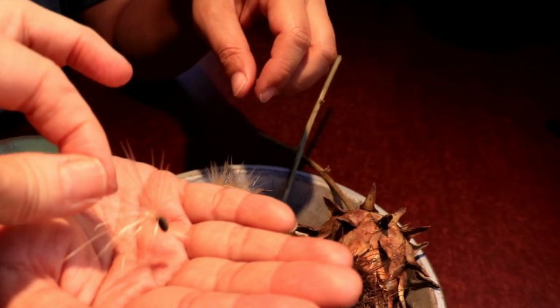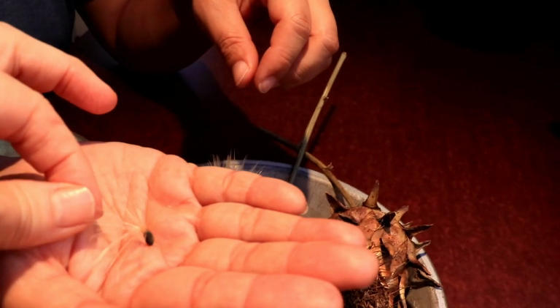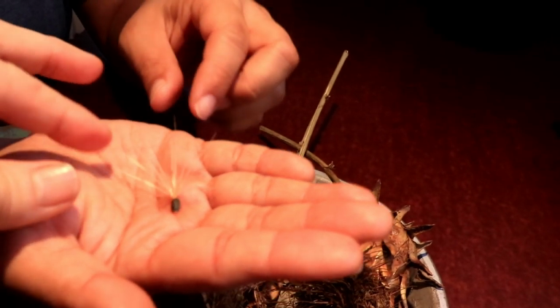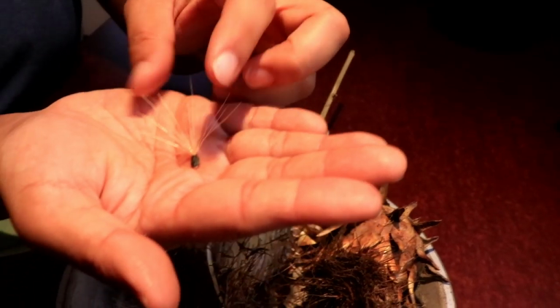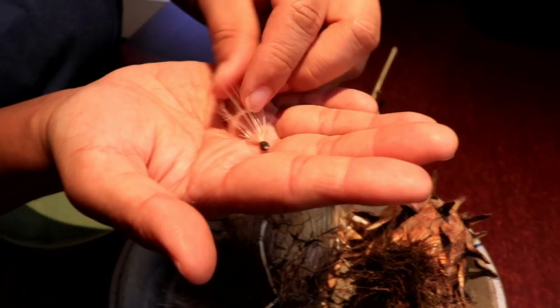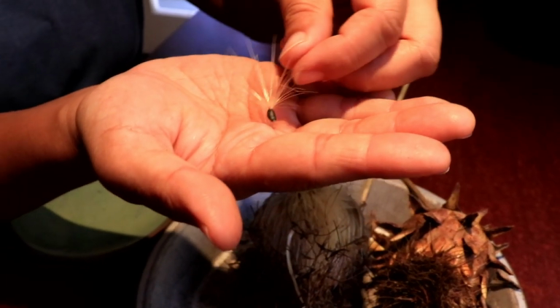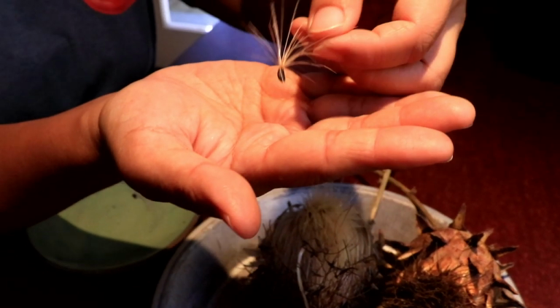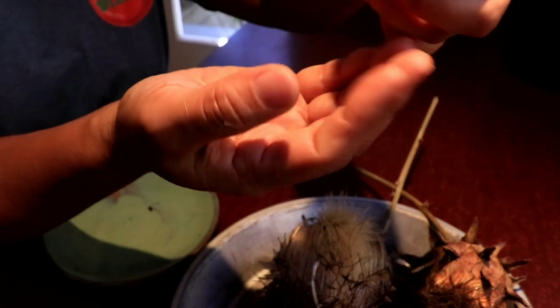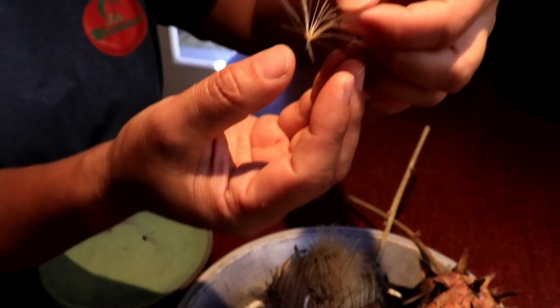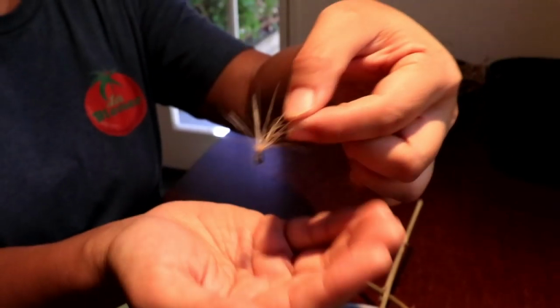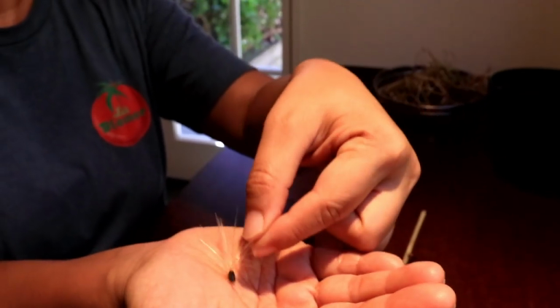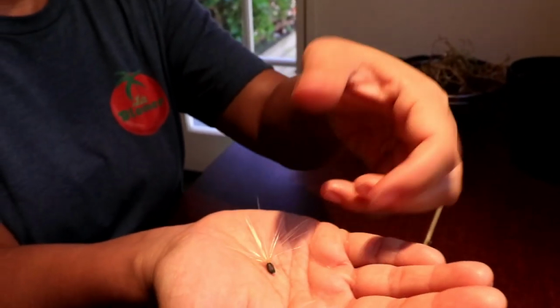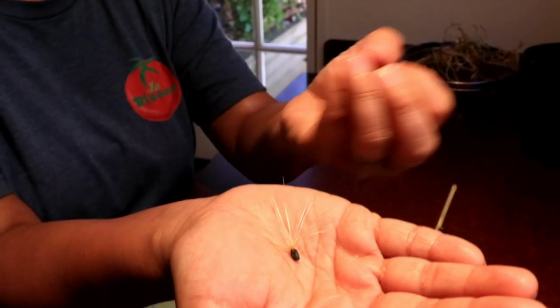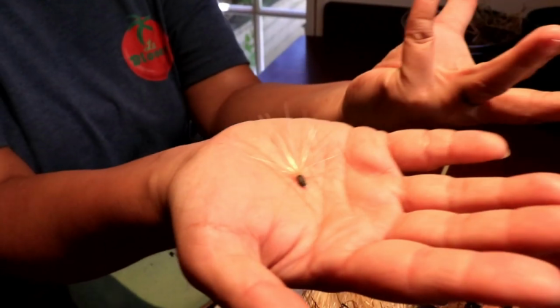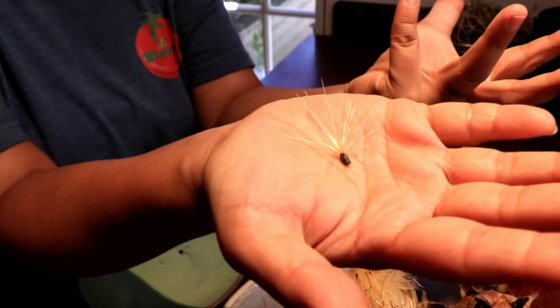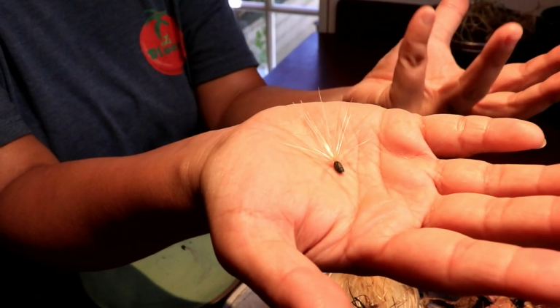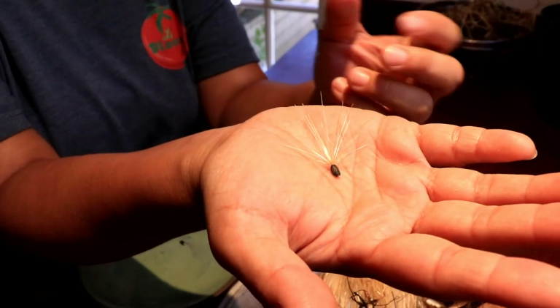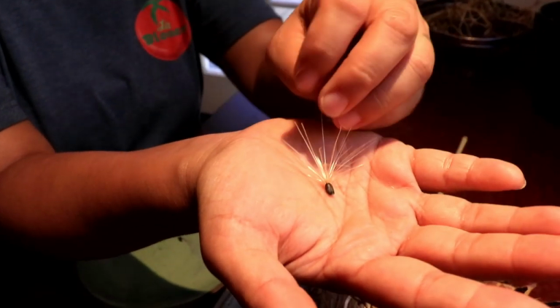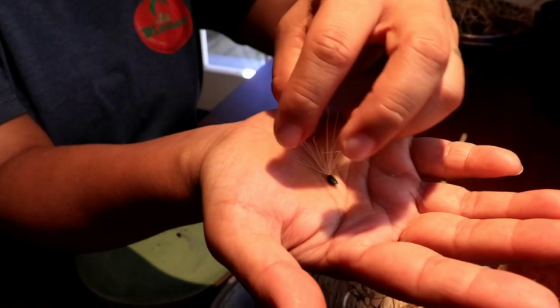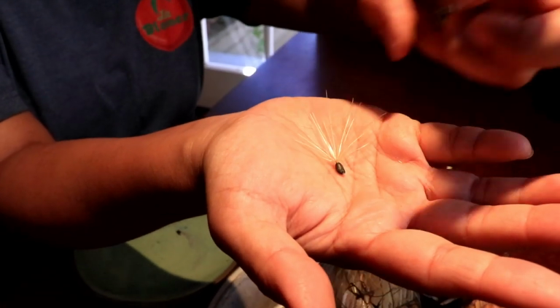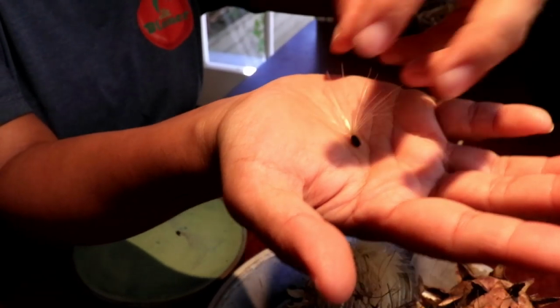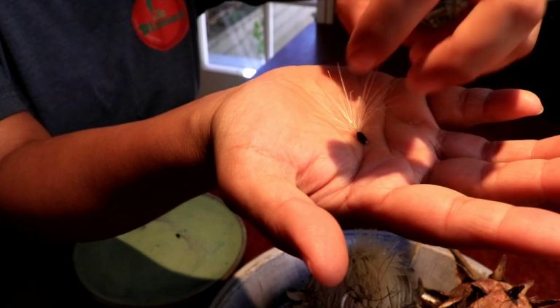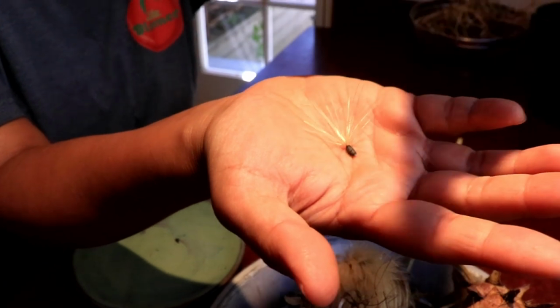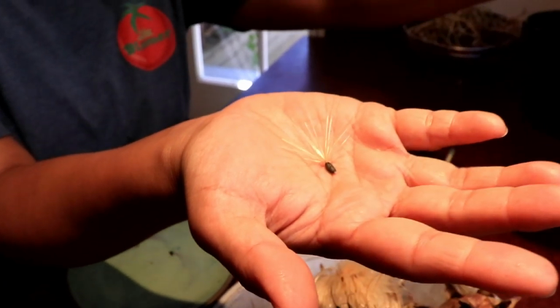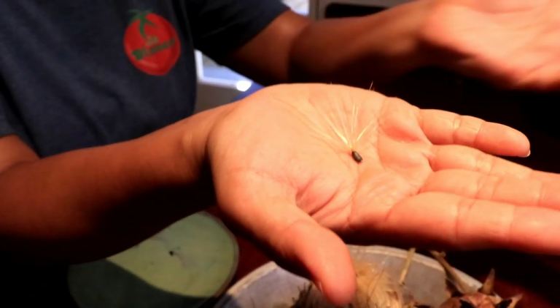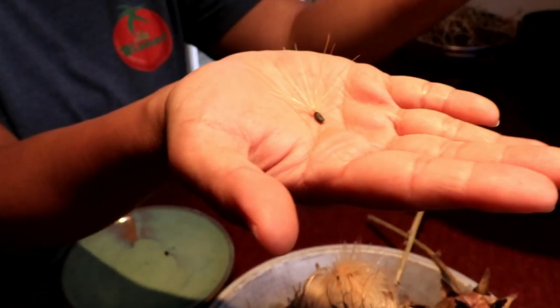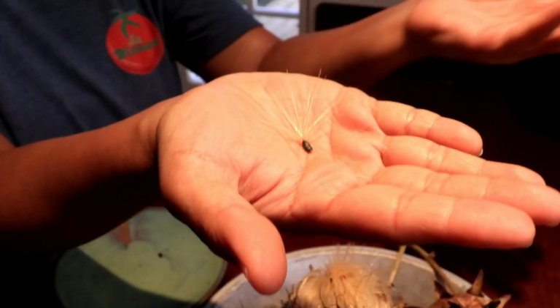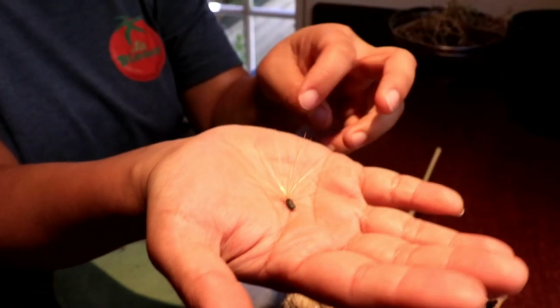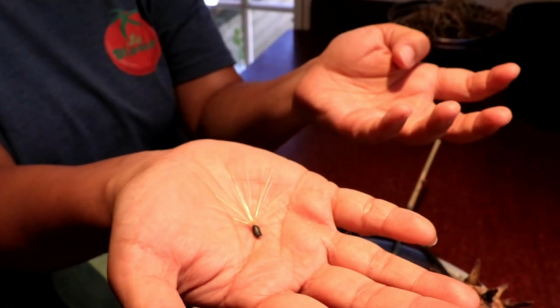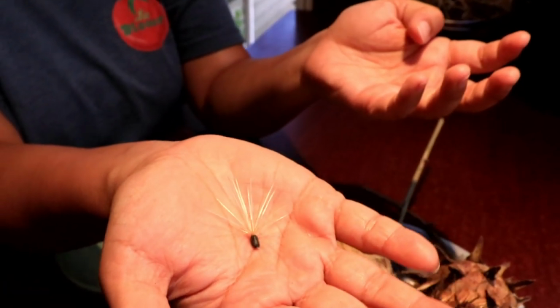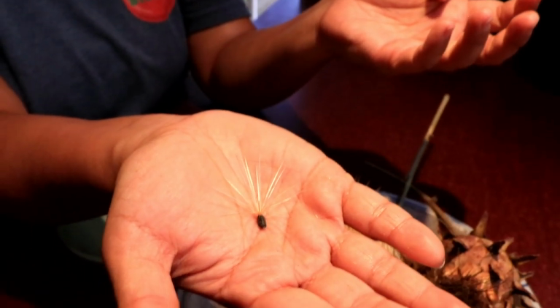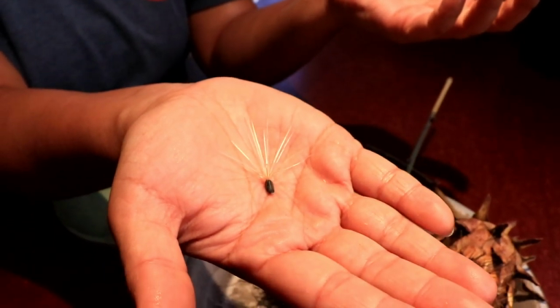But also, like dandelion — the top of dandelion has this kind of fireworks shape. It catches the wind, and then it gets picked up and flows away, and that's how it spreads.